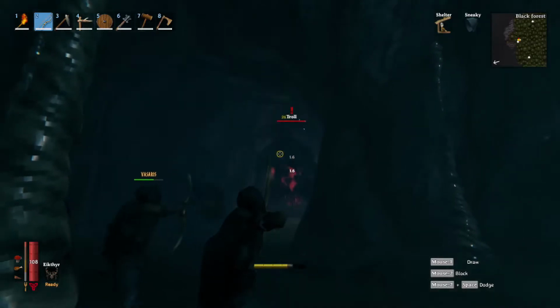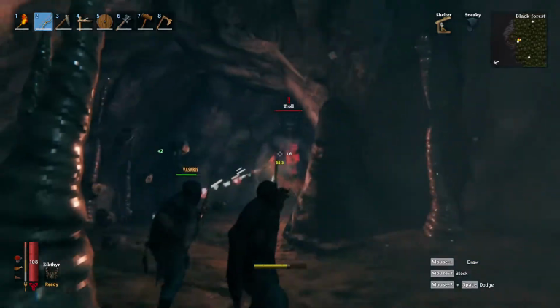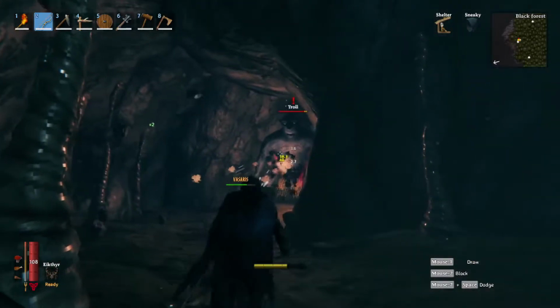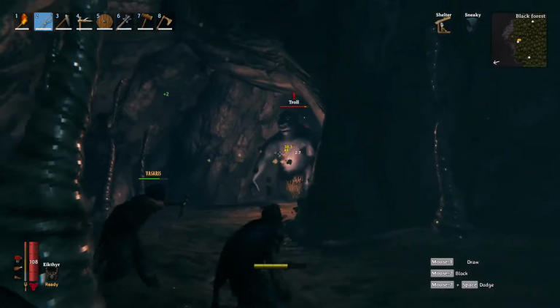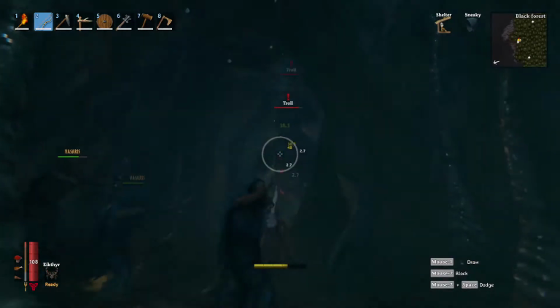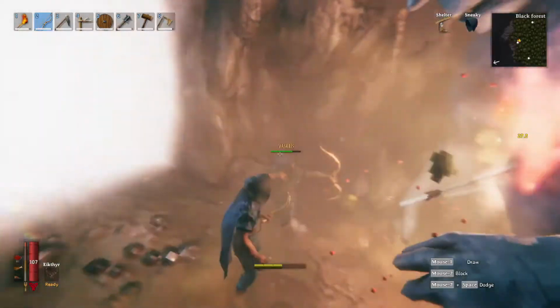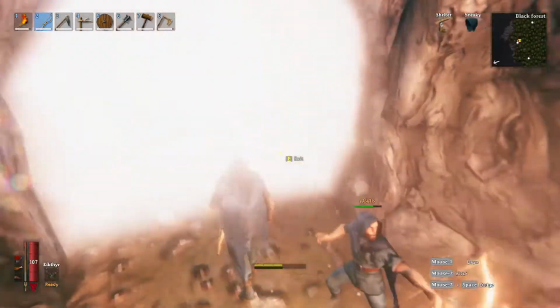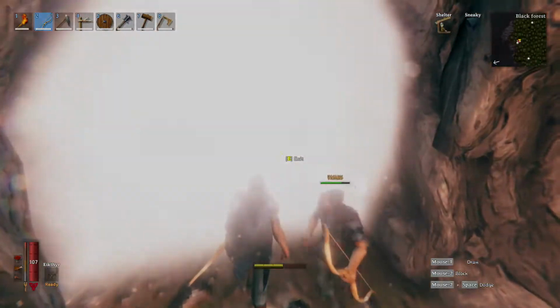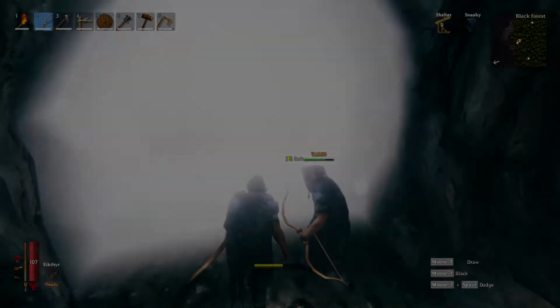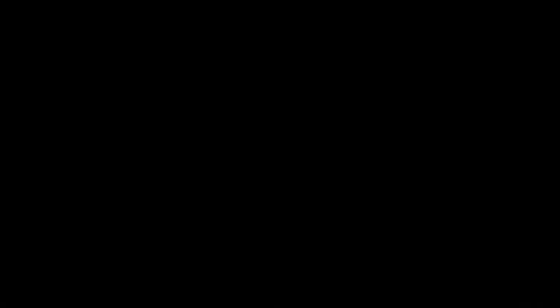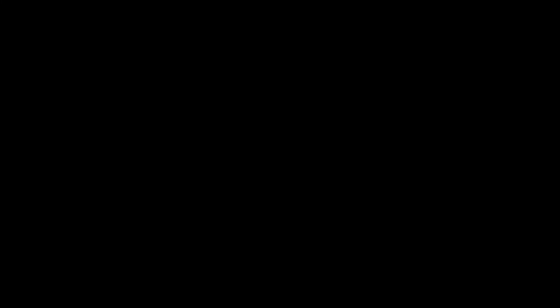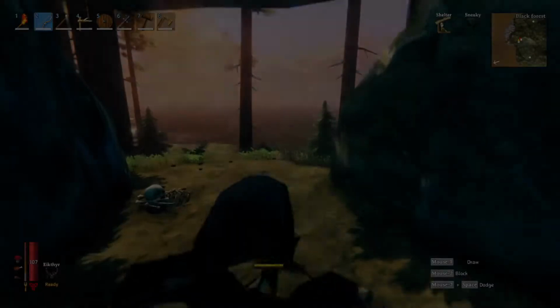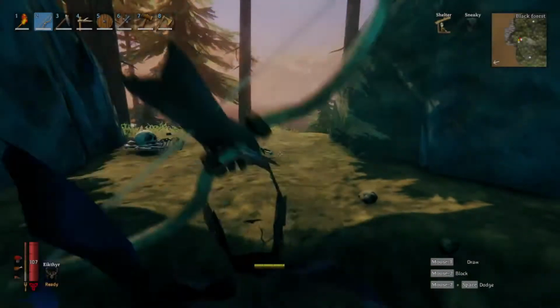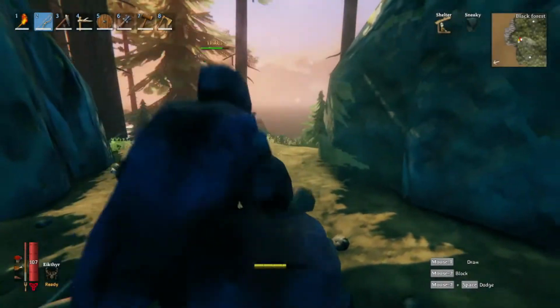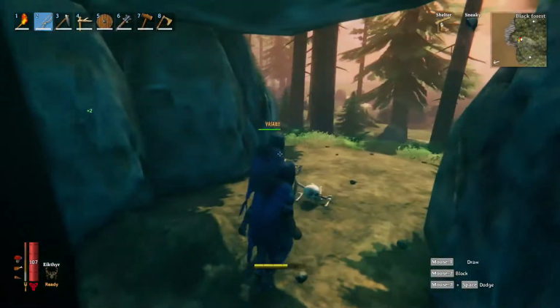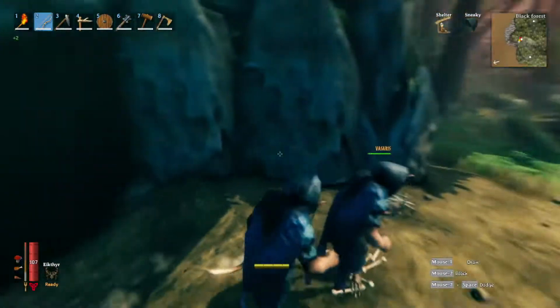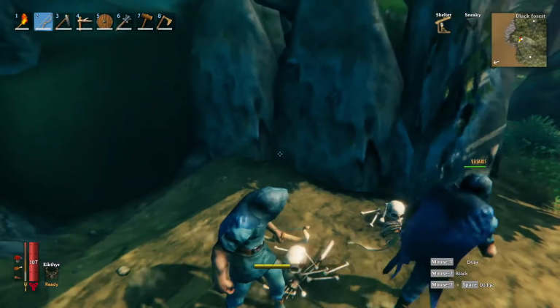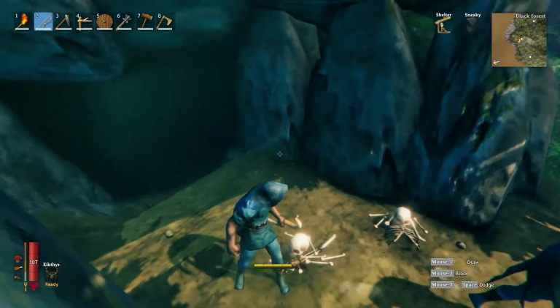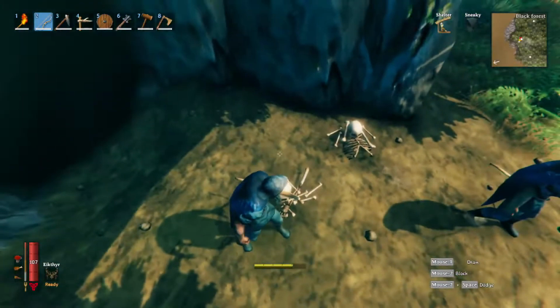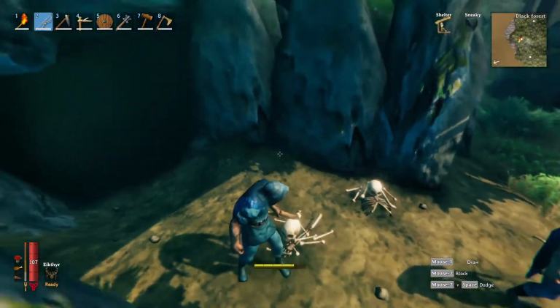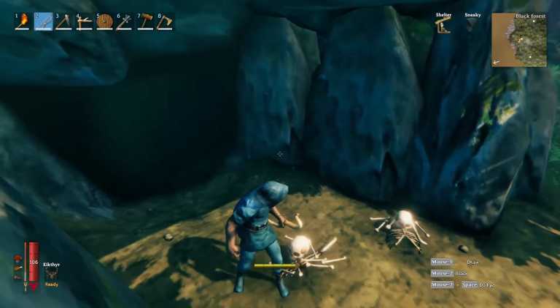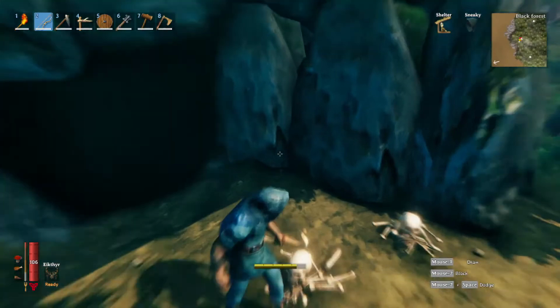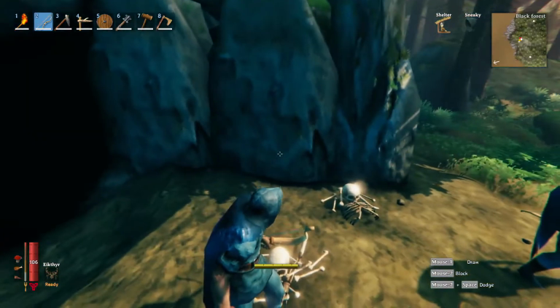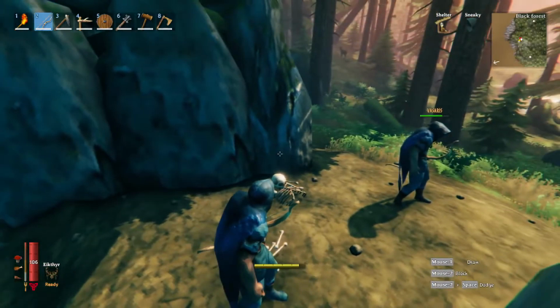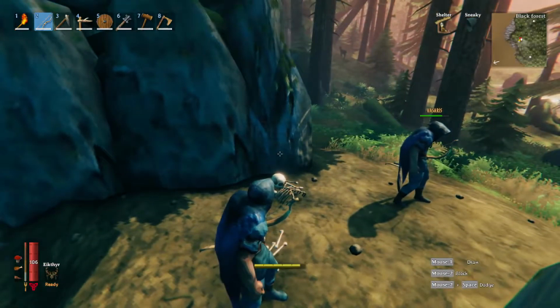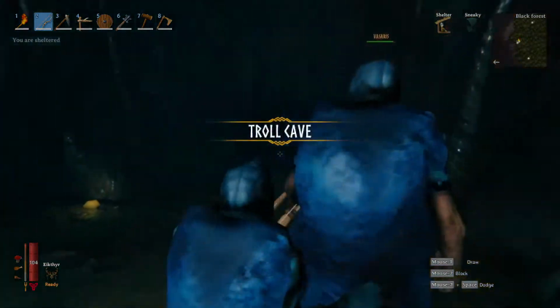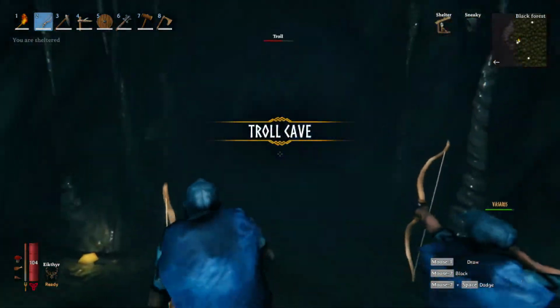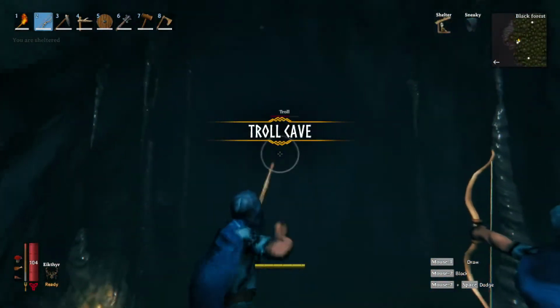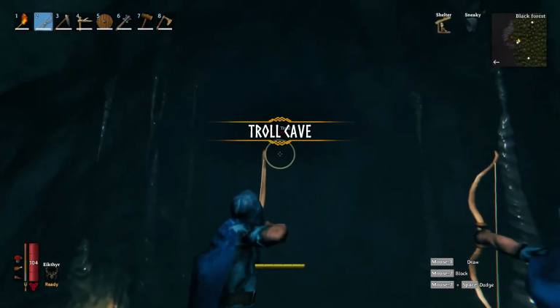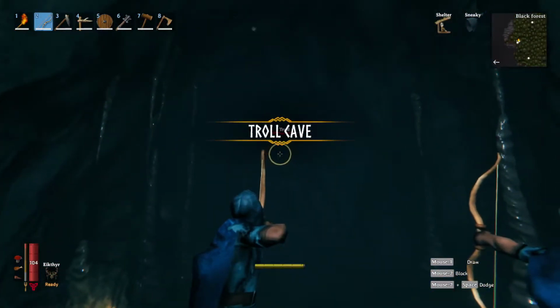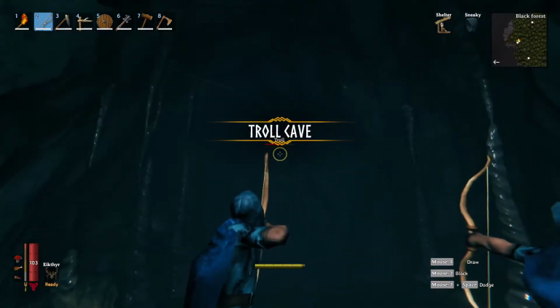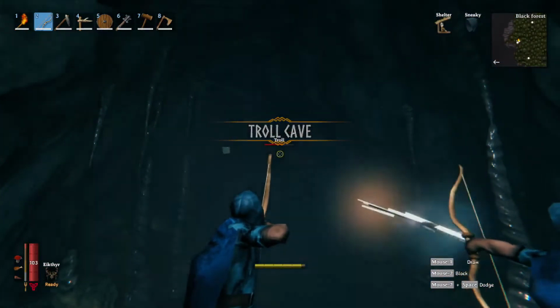One strategy is to continually run in and out of the cave, hoping that the troll starts walking towards the back of its cave while you heal or recharge stamina. One problem with this is that the troll may heal if you wait too long, or it could stay towards the front of the cave ready to swing at you as soon as you enter.